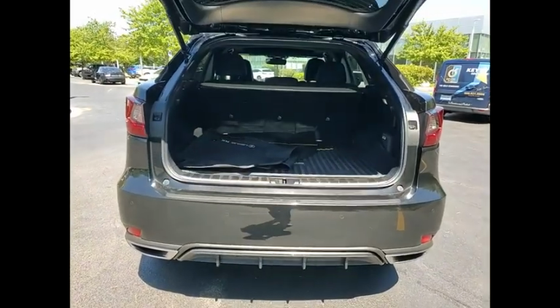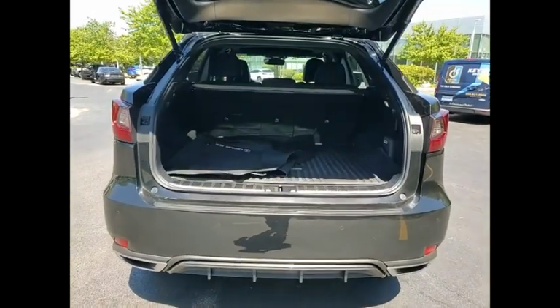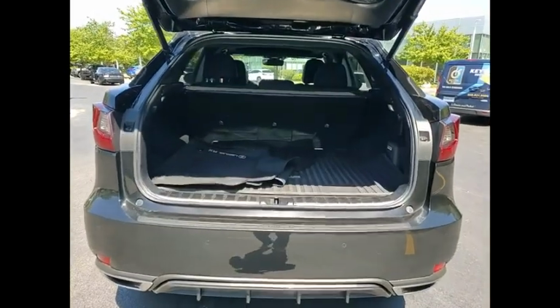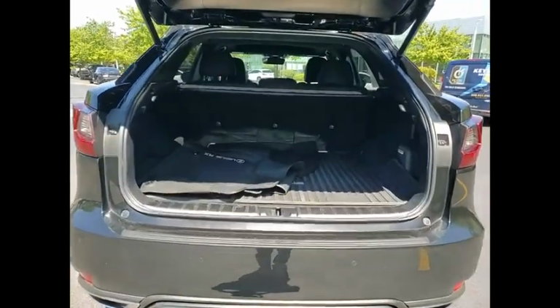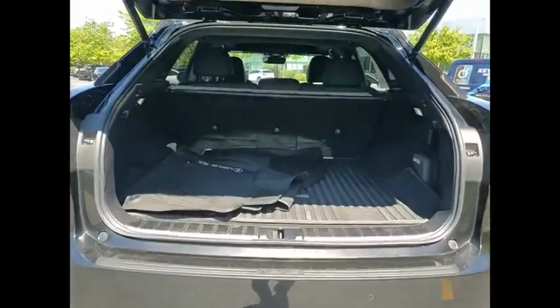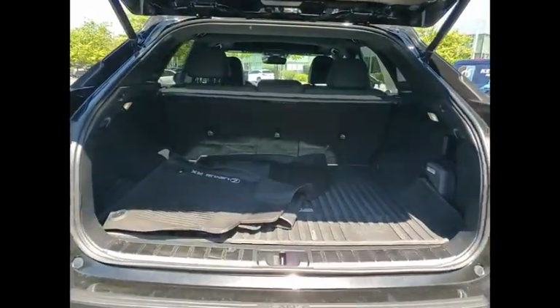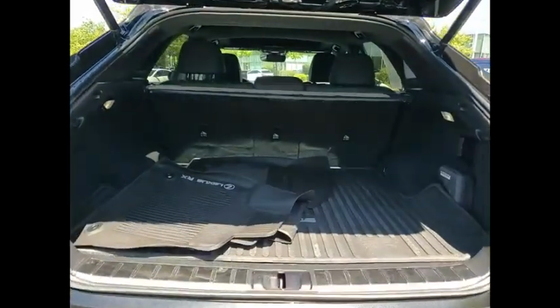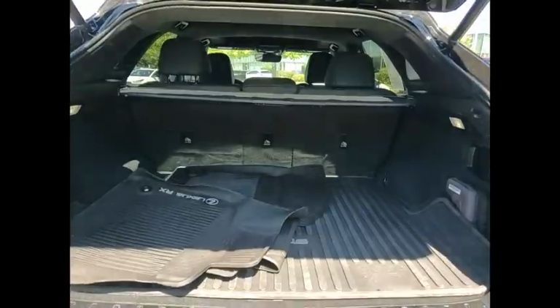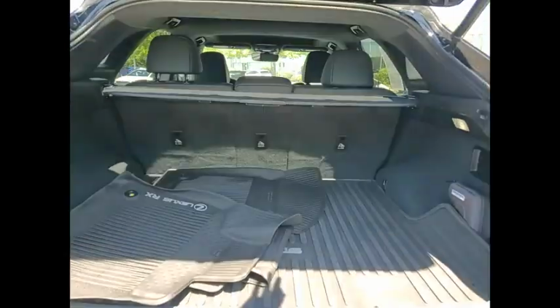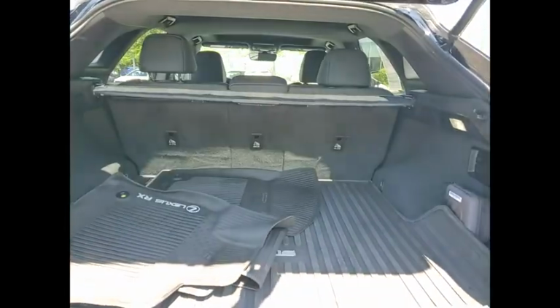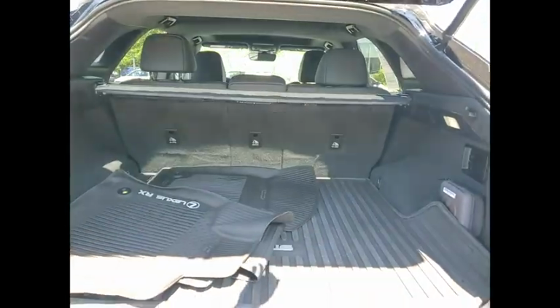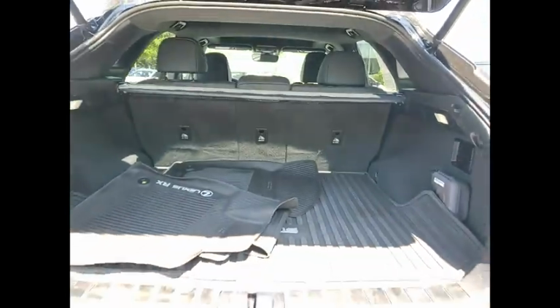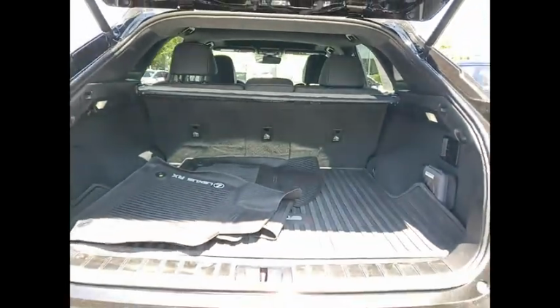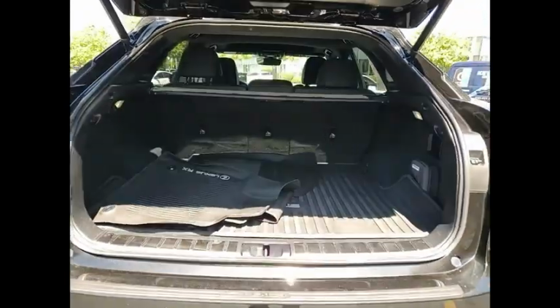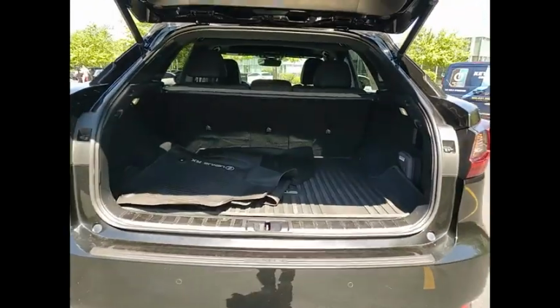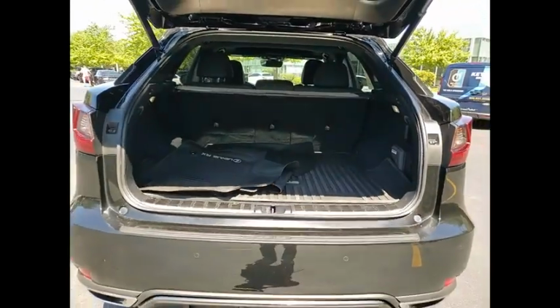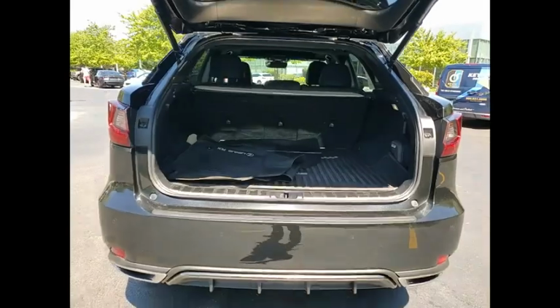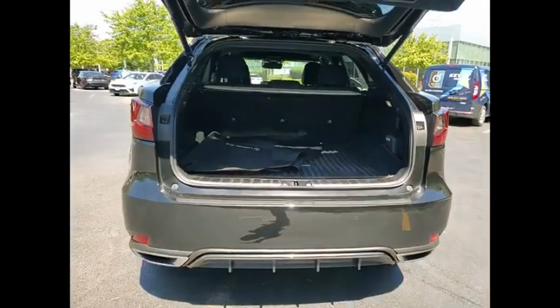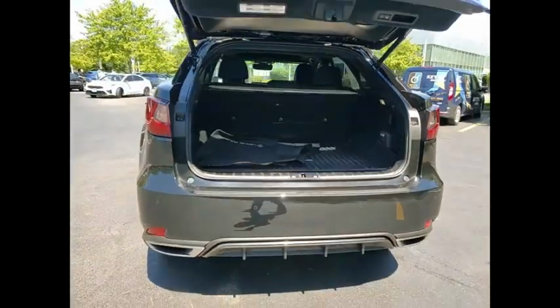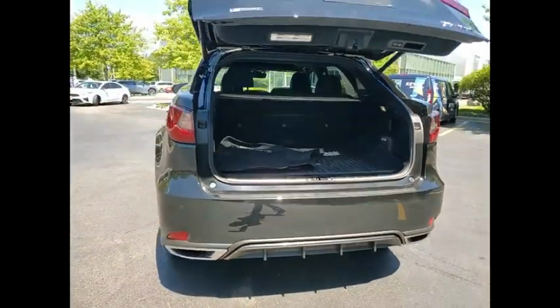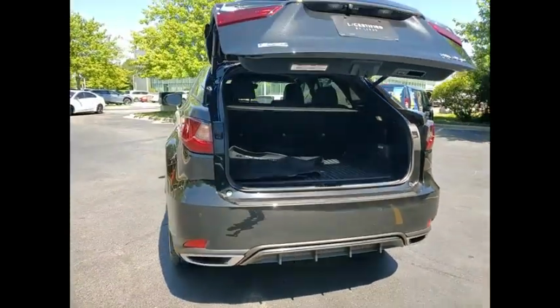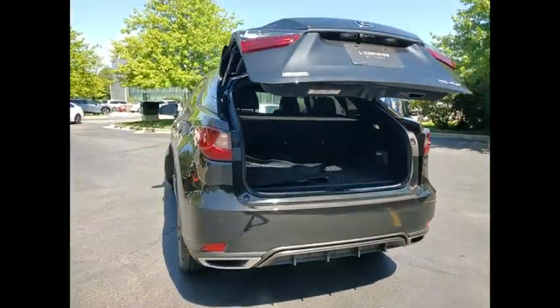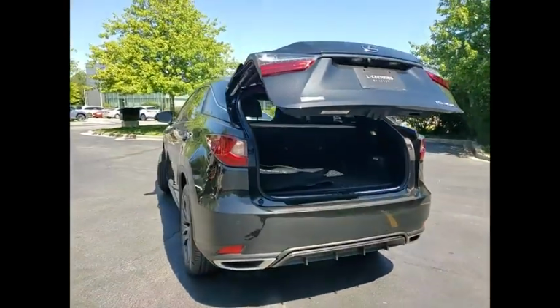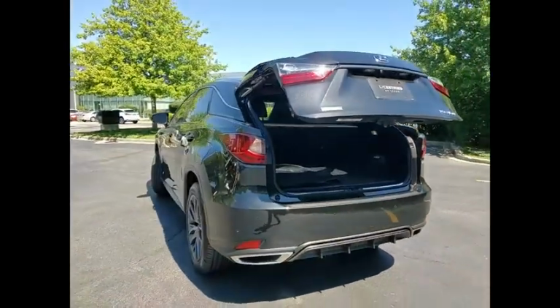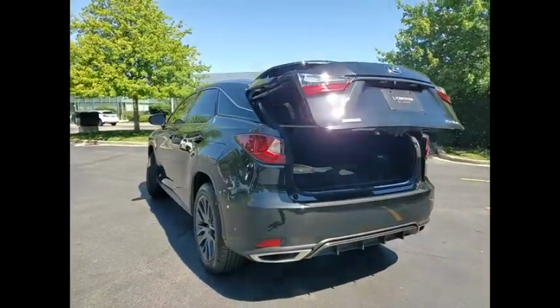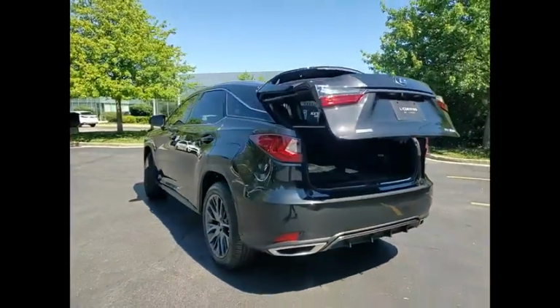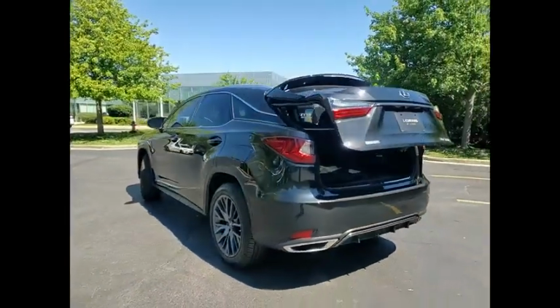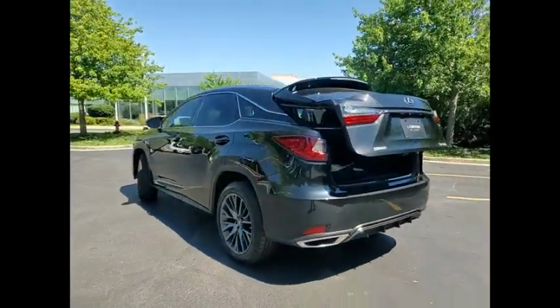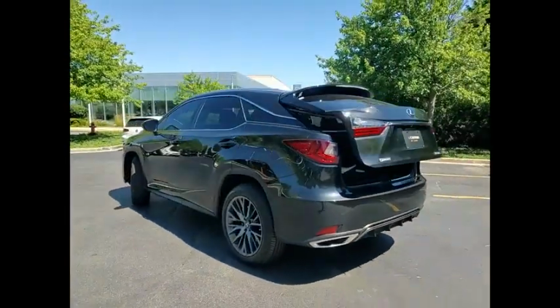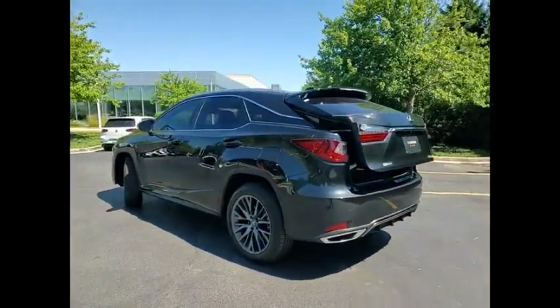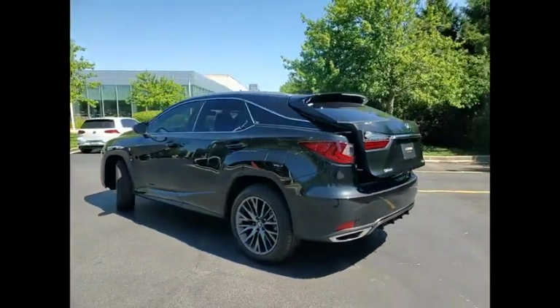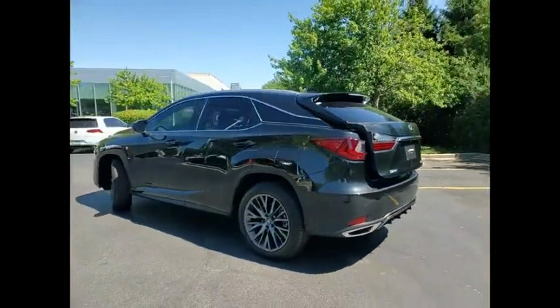Power windows with safety reverse. Remote engine start. Stability control. Power brakes. Braking assist. Ambient lighting. Traction control.